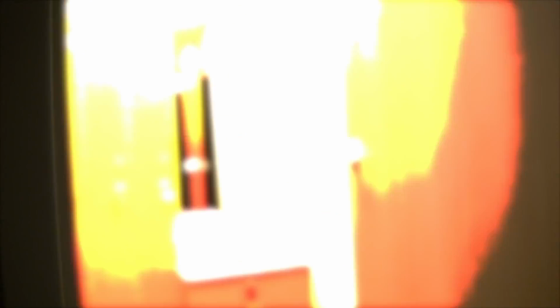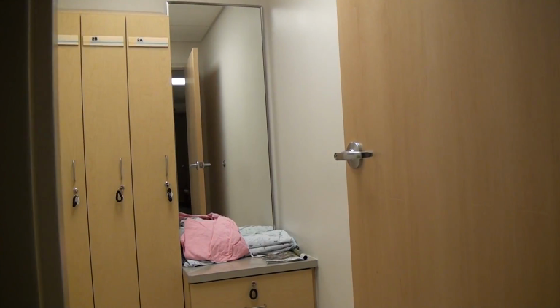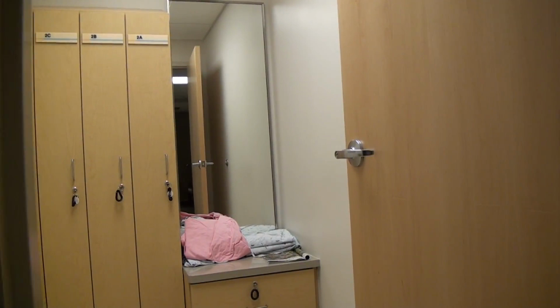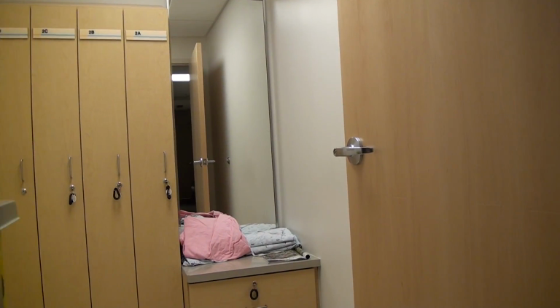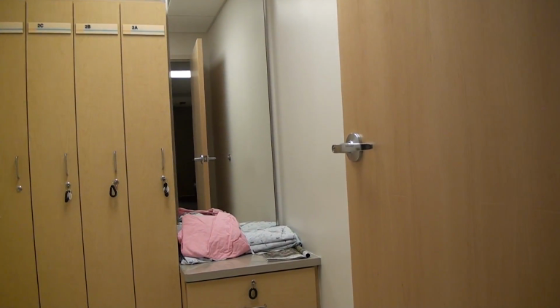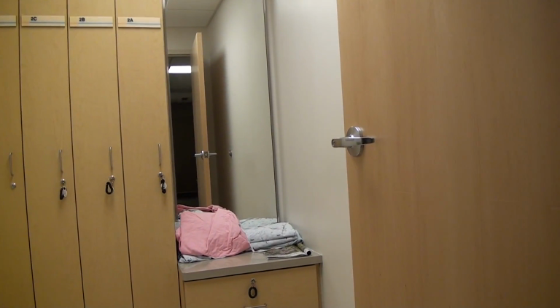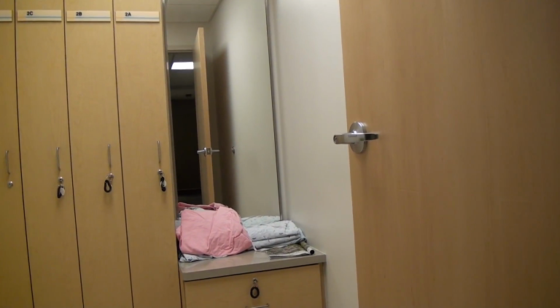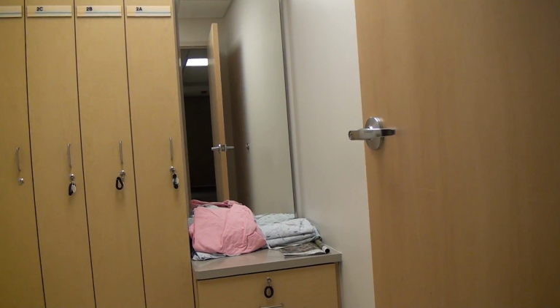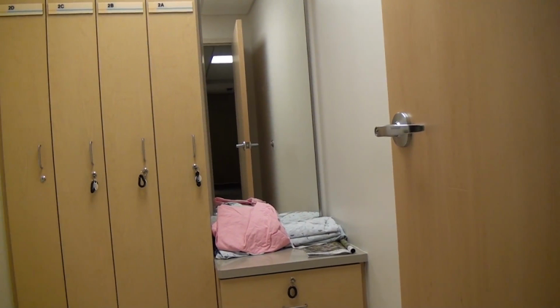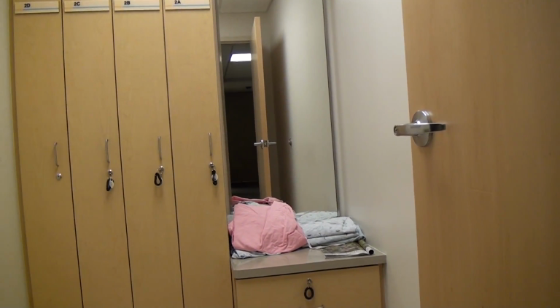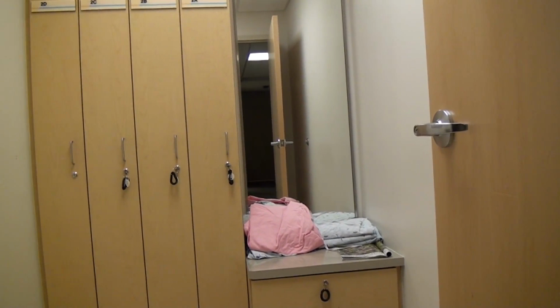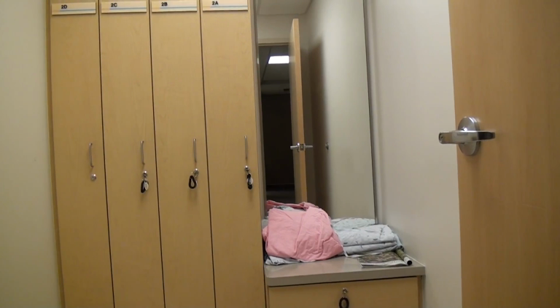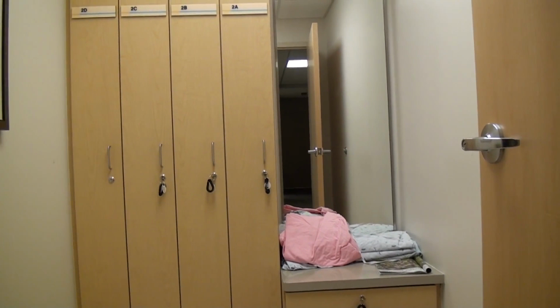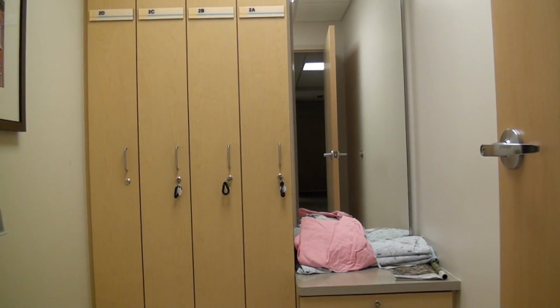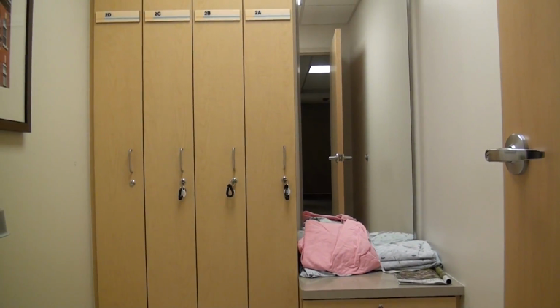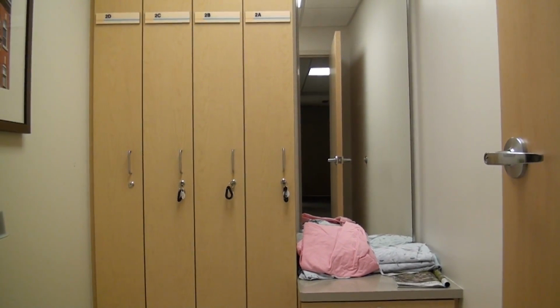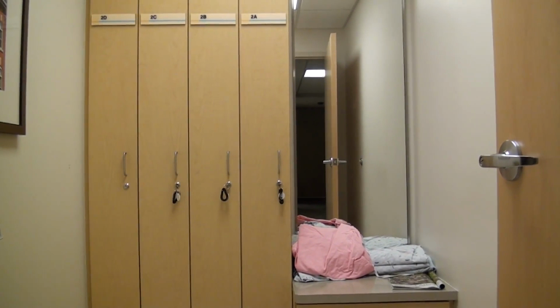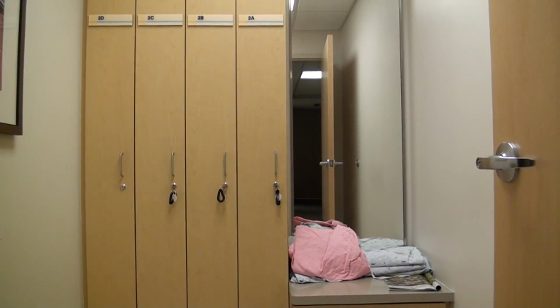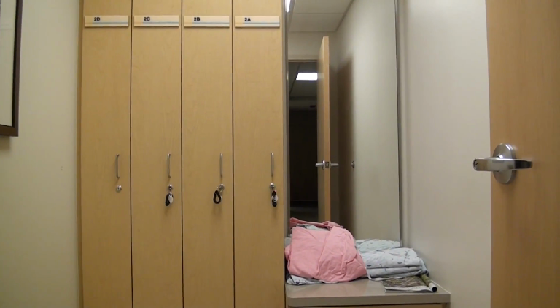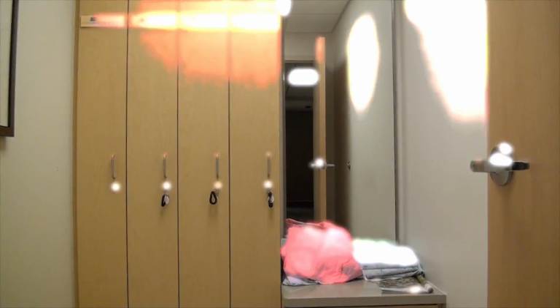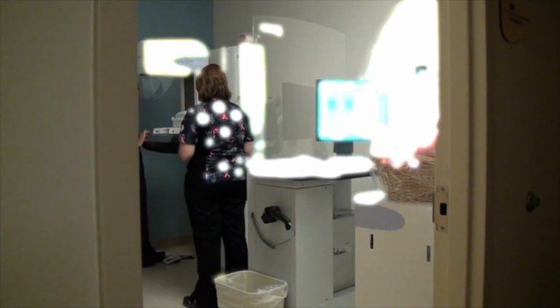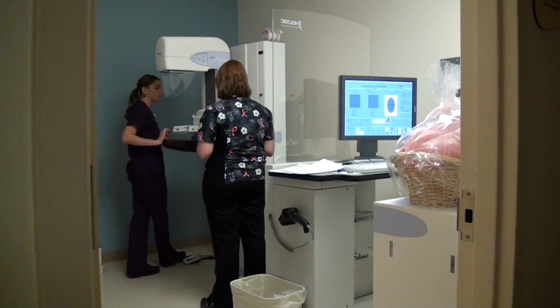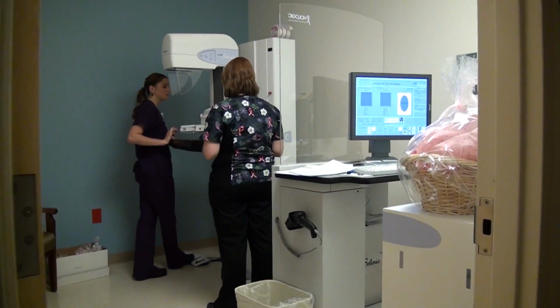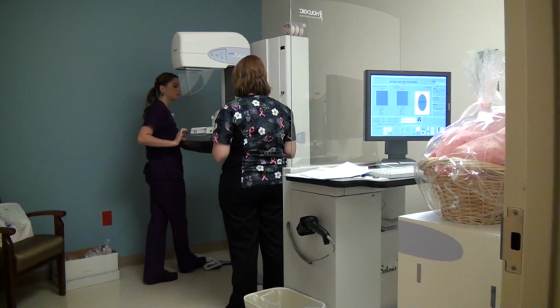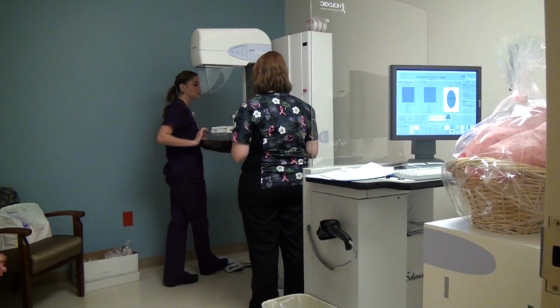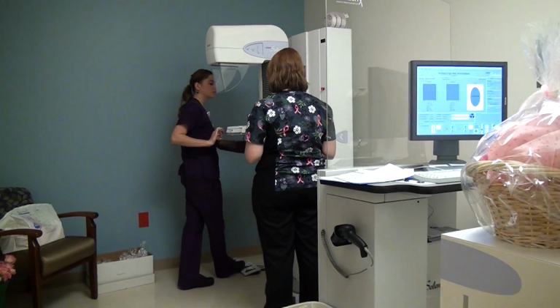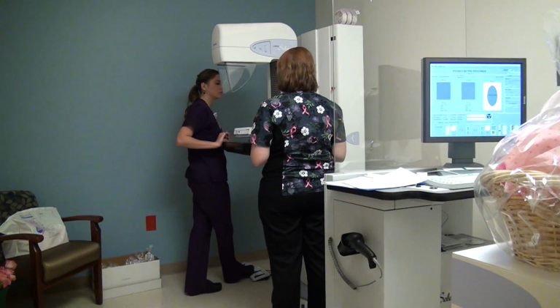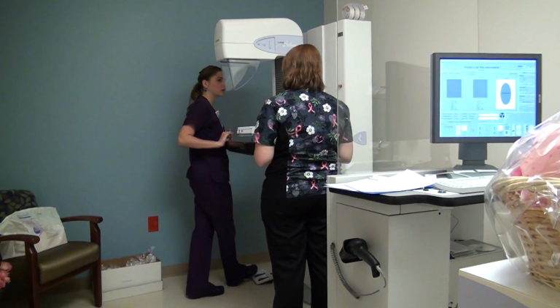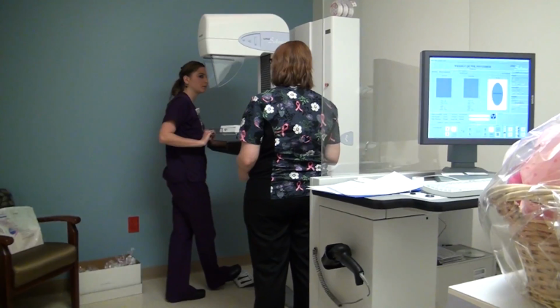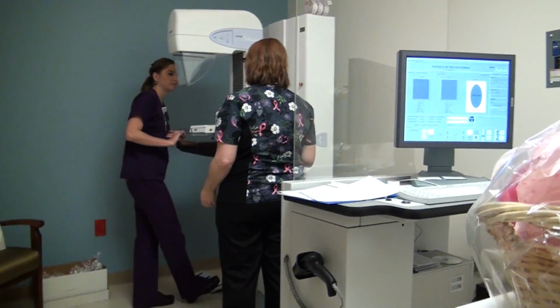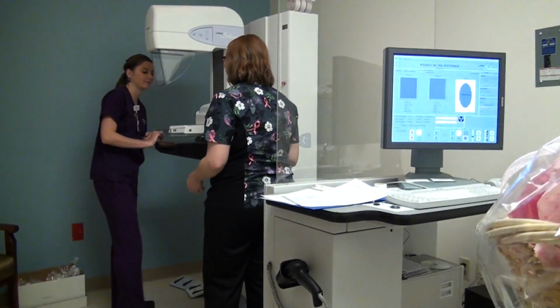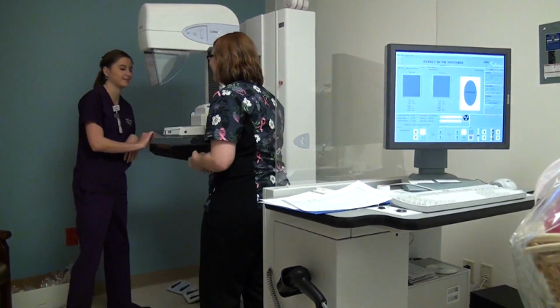They will have them go into the dressing room and get dressed, which is a private dressing room right beside the mammography room. And then they will bring them in for their mammography, which usually takes about 15 minutes.